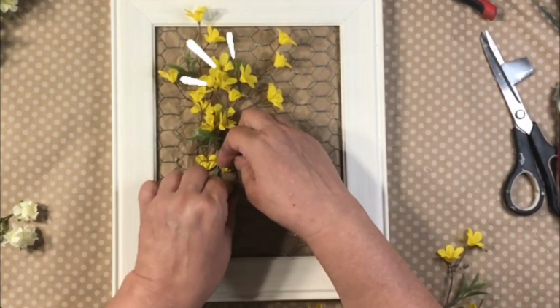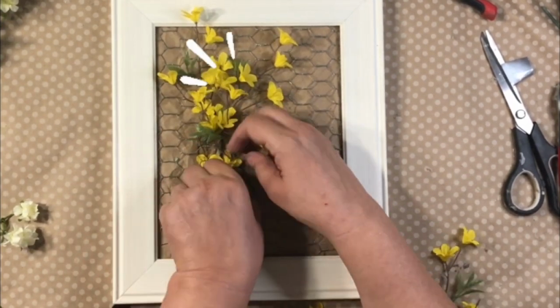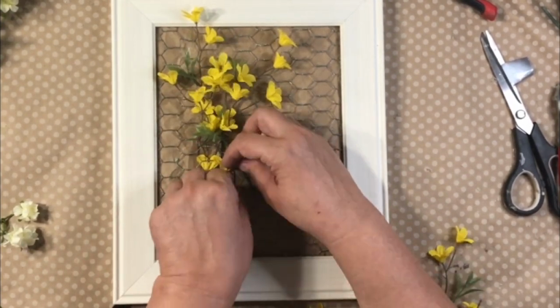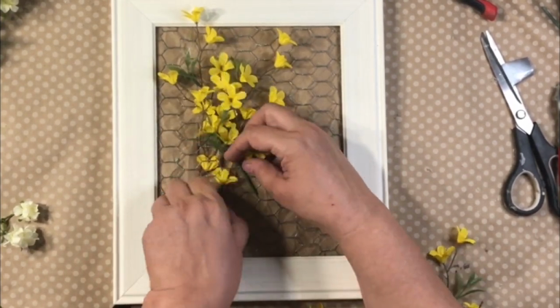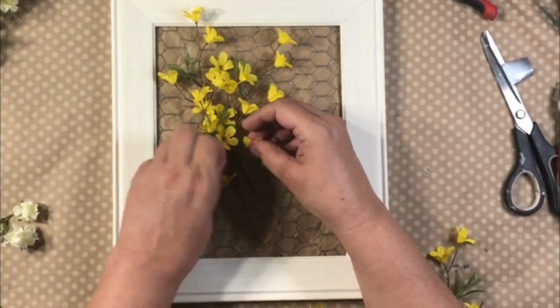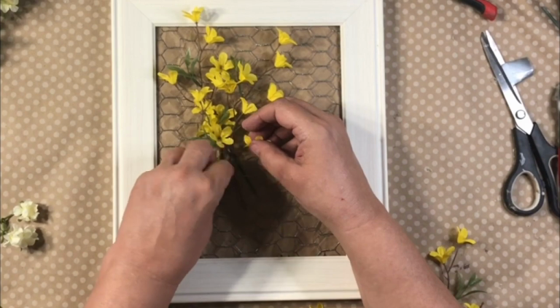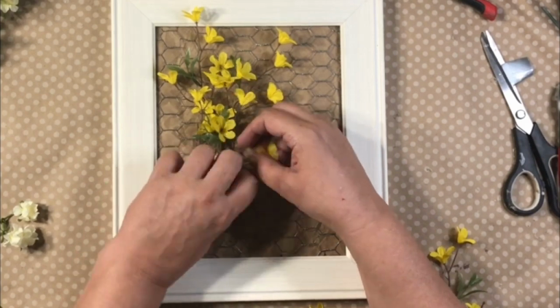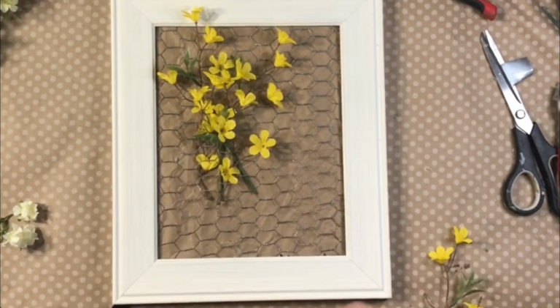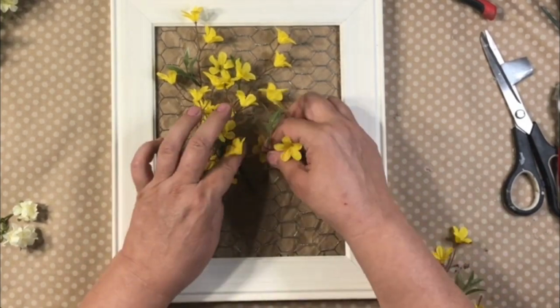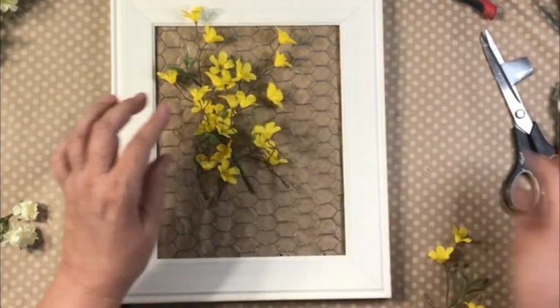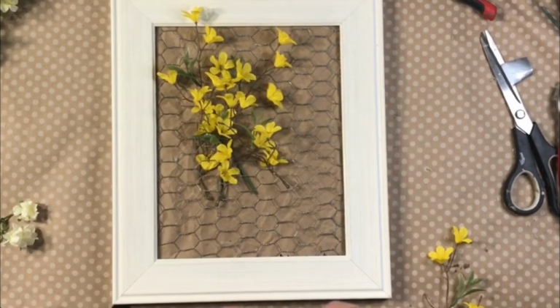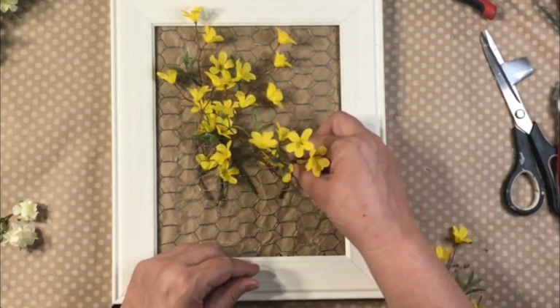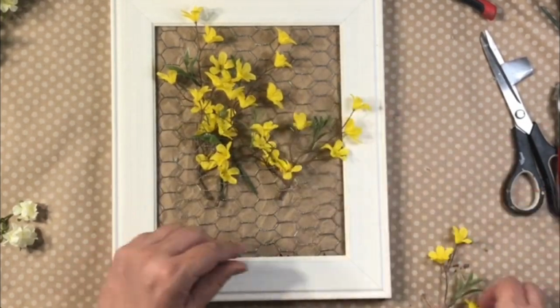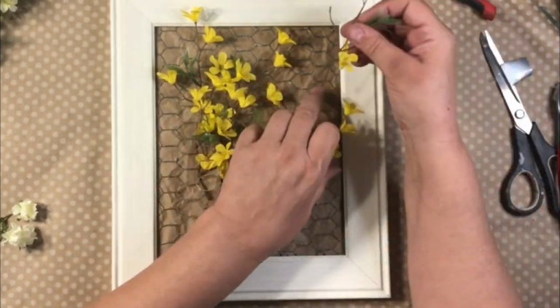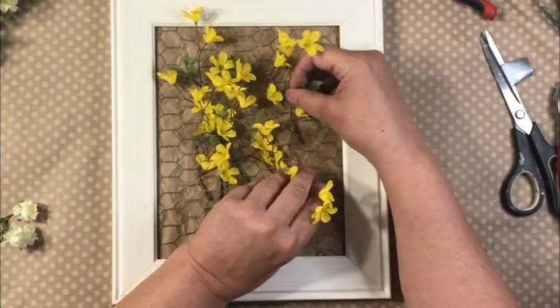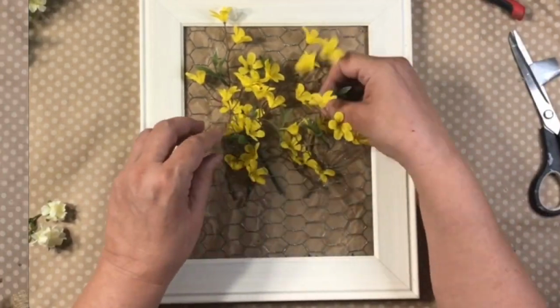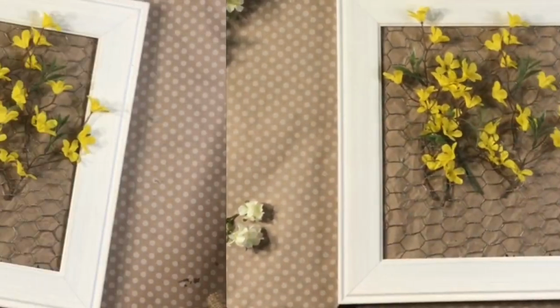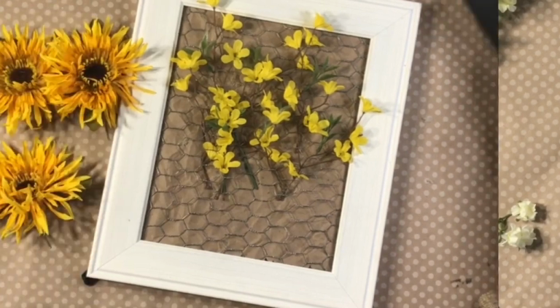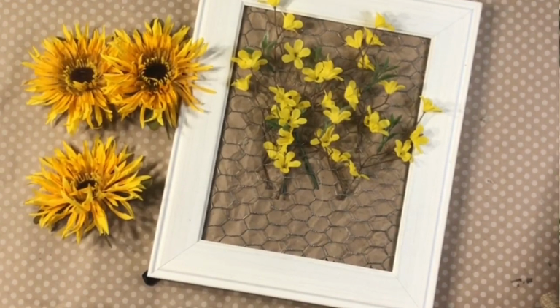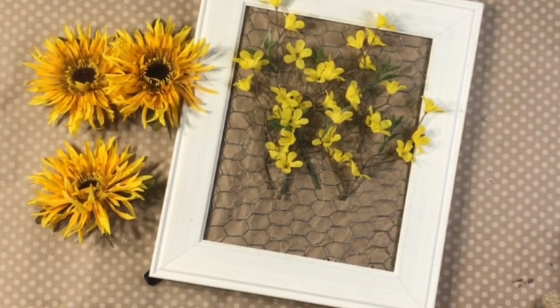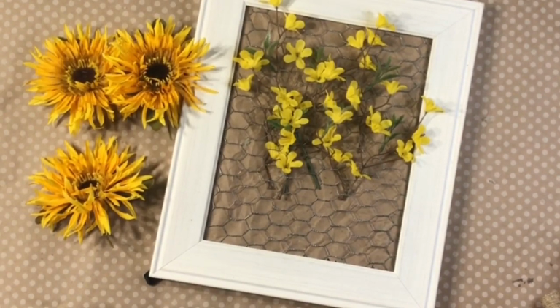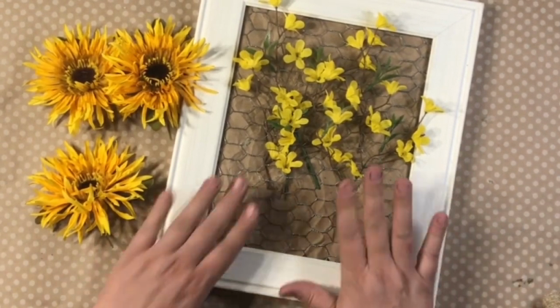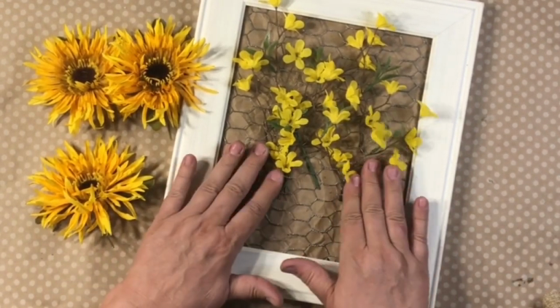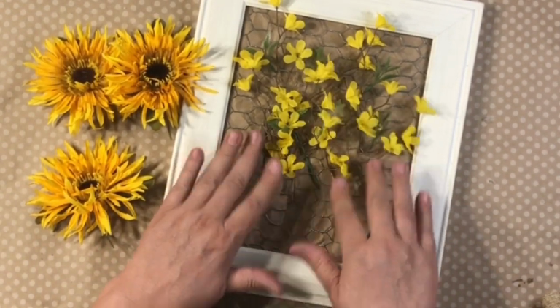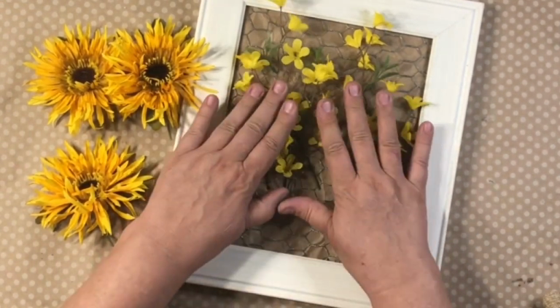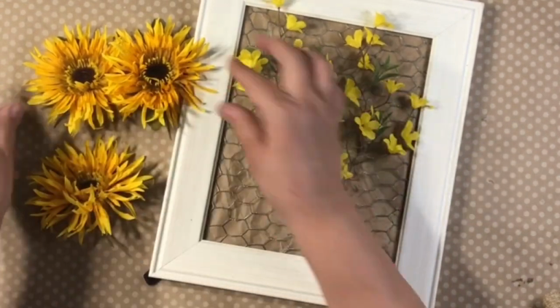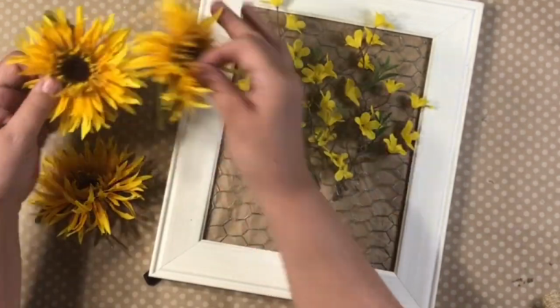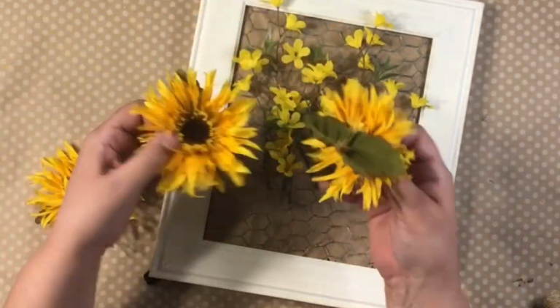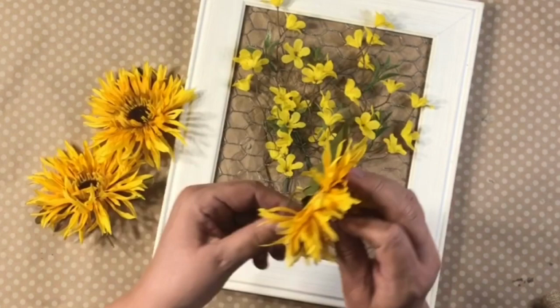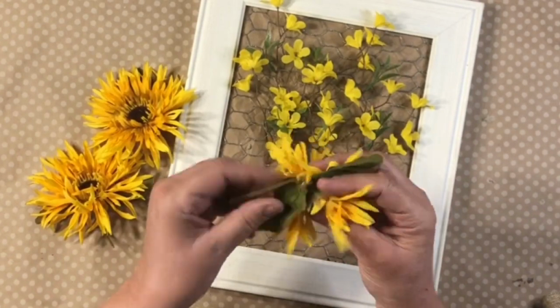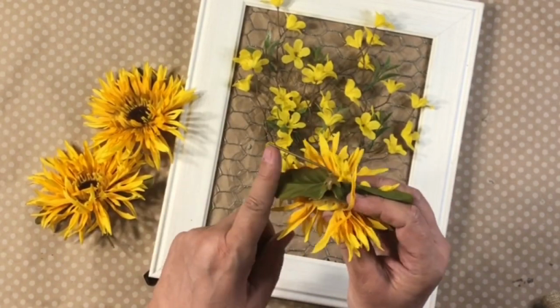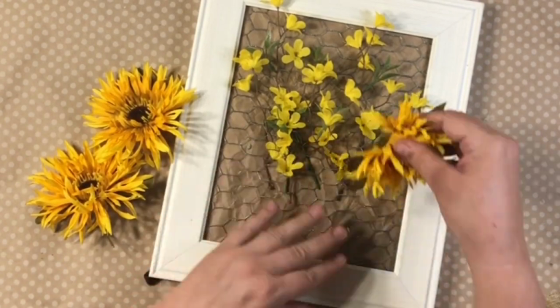You just stick them in there and it is so cute, so elegant, a touch of farmhouse. And then I decided I could move this spring right into summer by adding some little sunflowers.